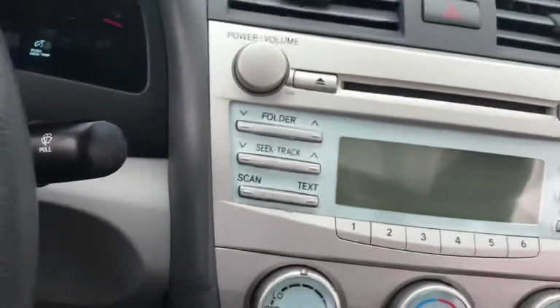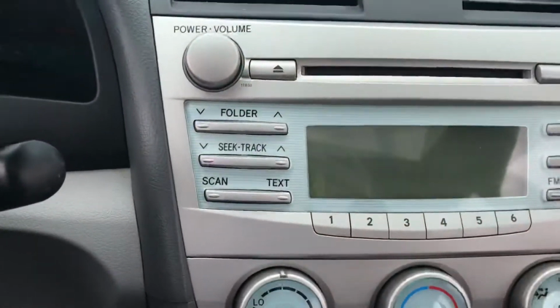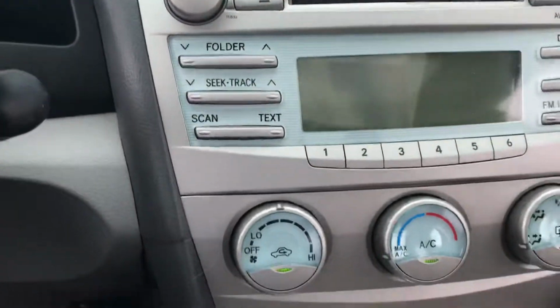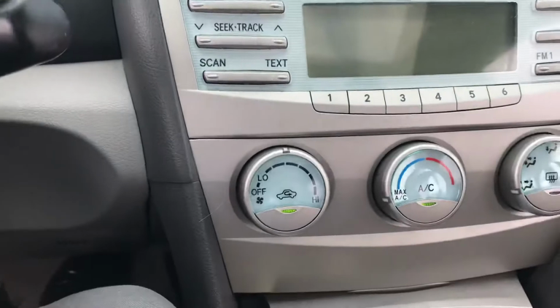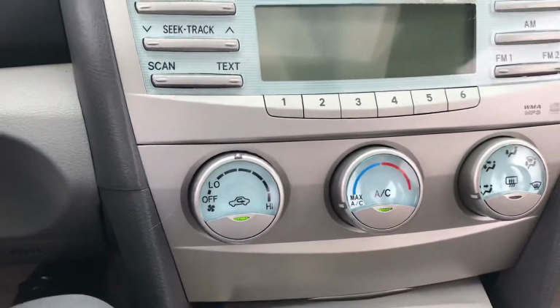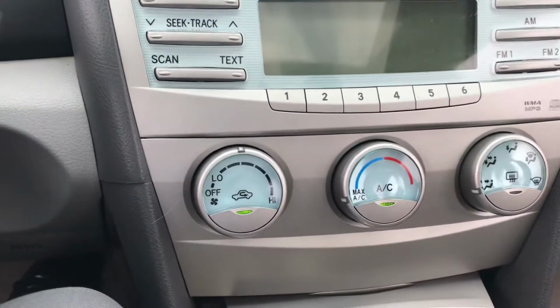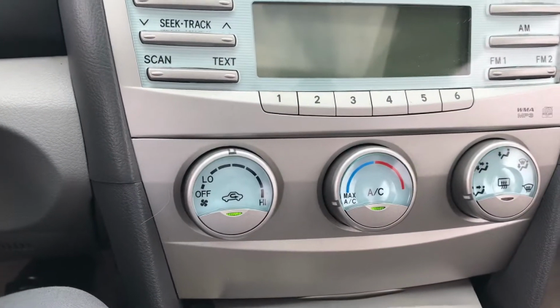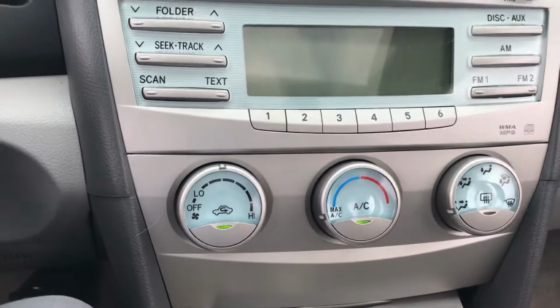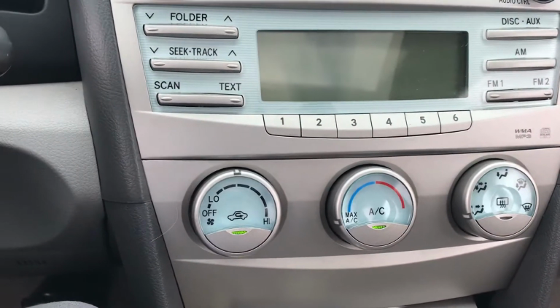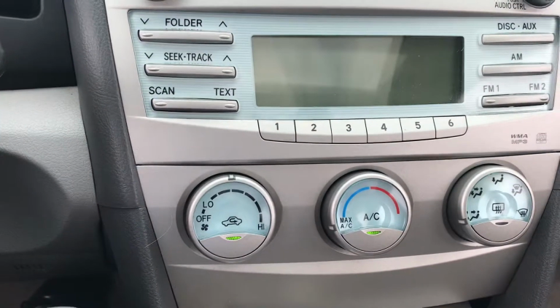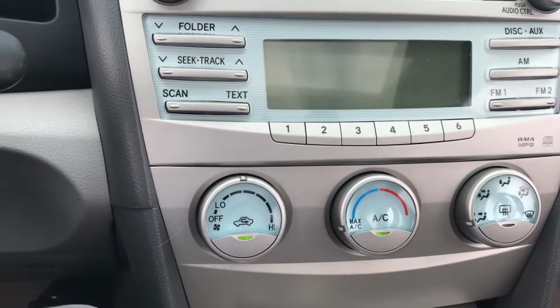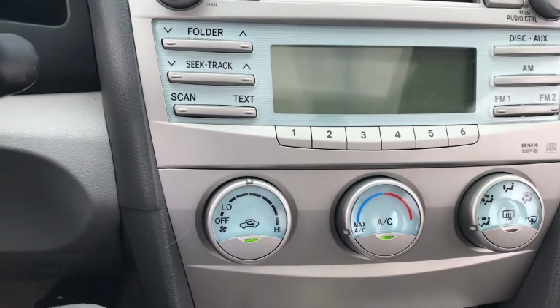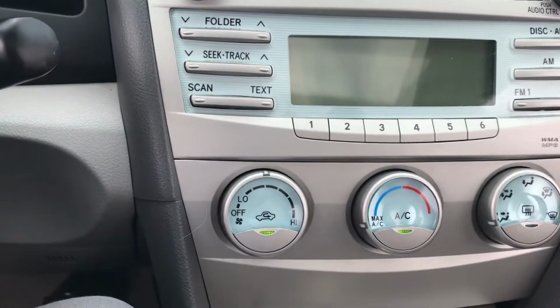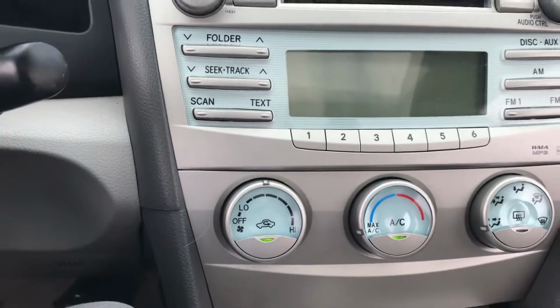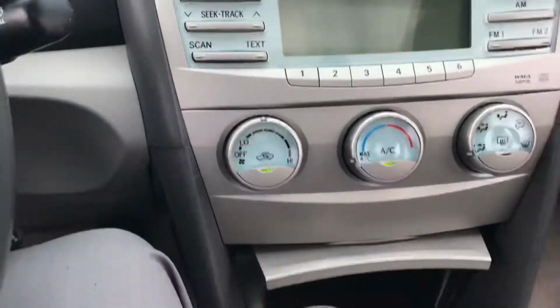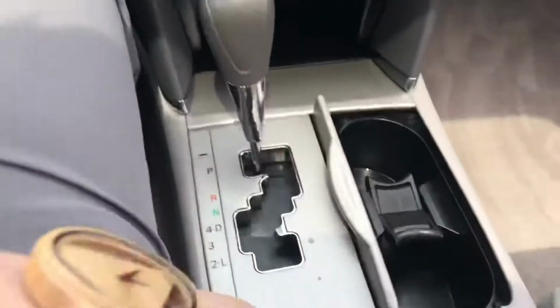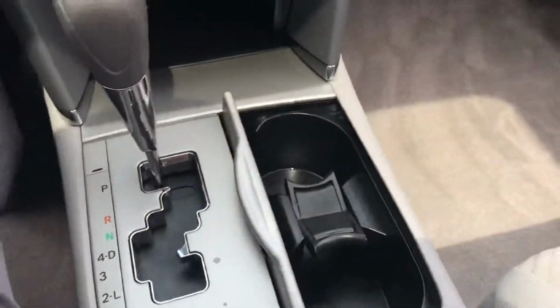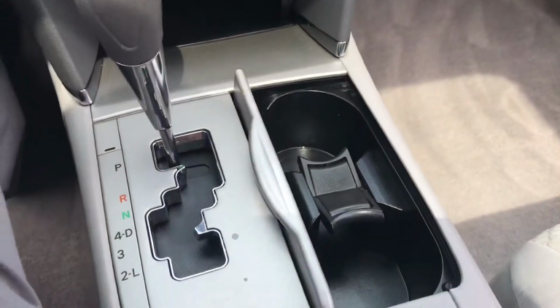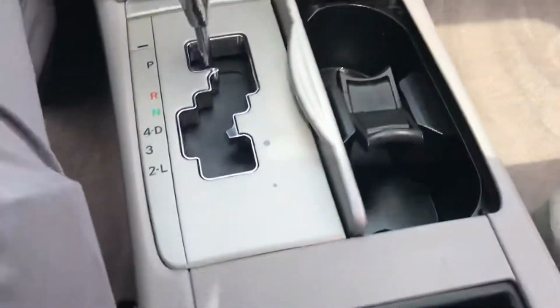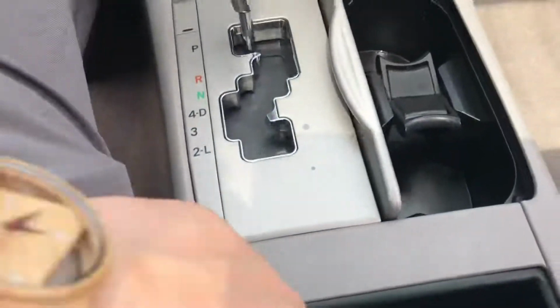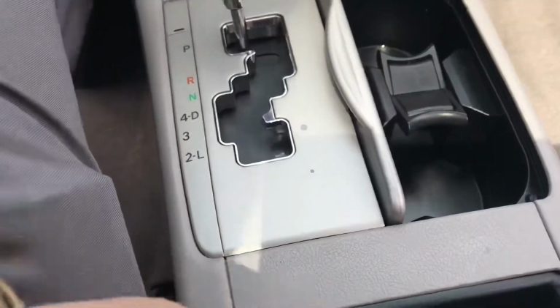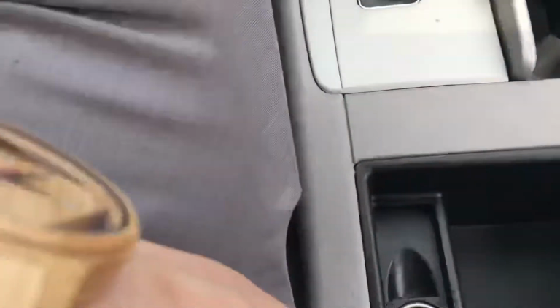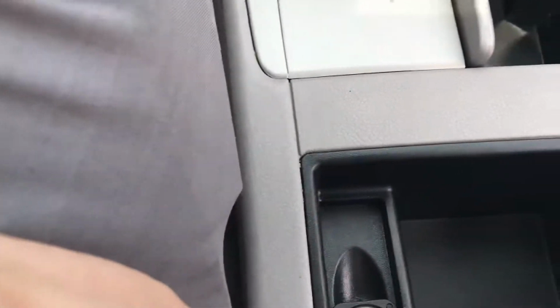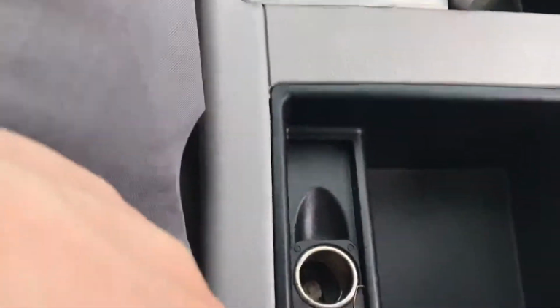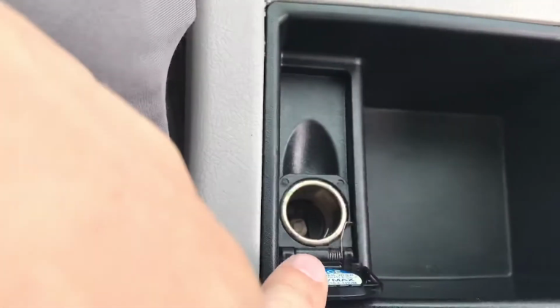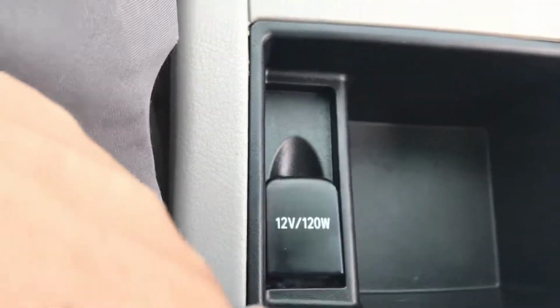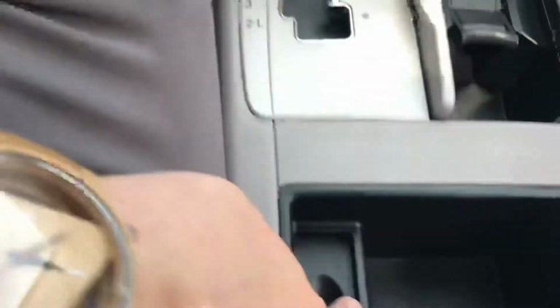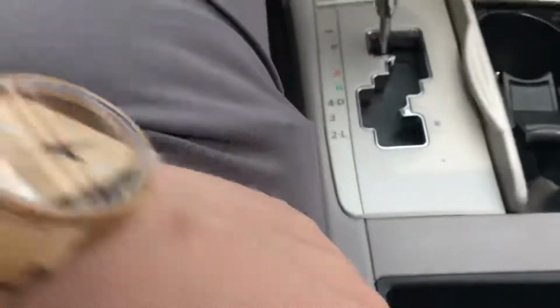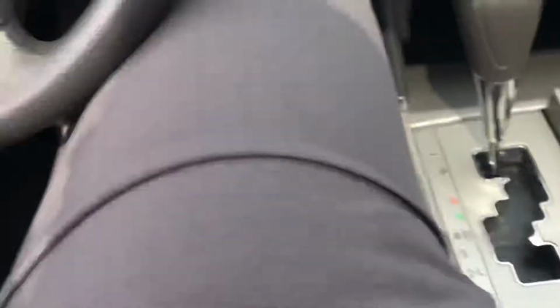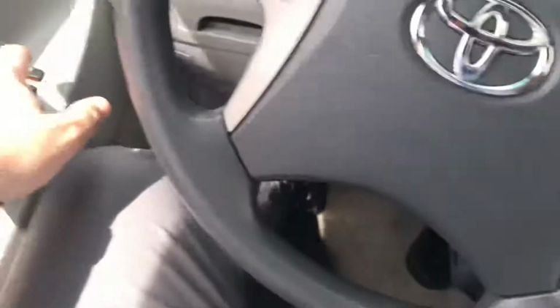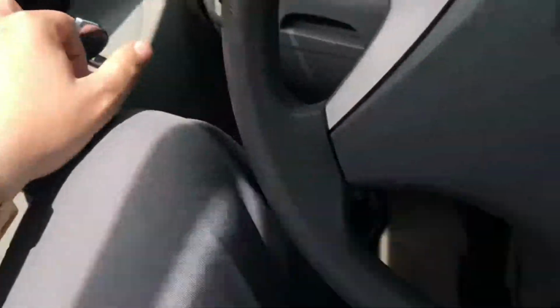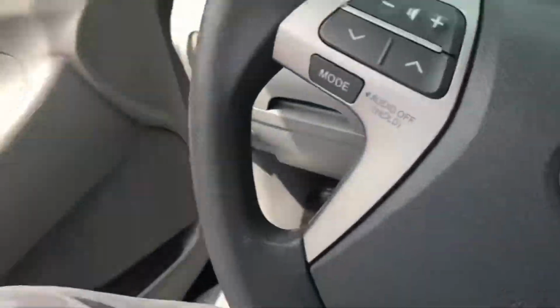You've got the radio, your temperature gauges — this thing definitely has a lot of options. There's another charging port right here. It's definitely a solid vehicle.